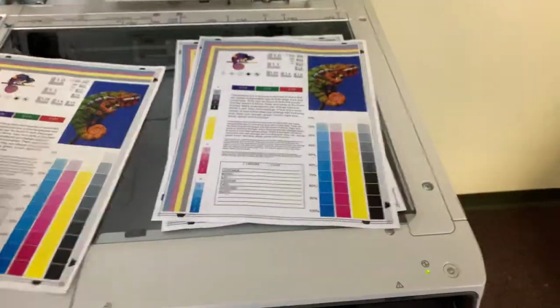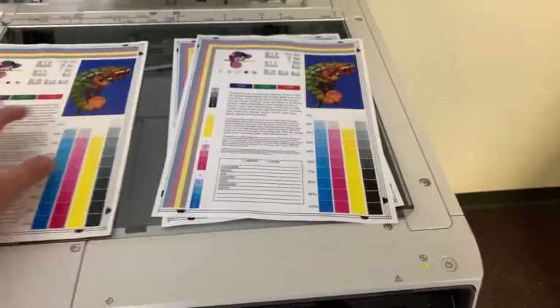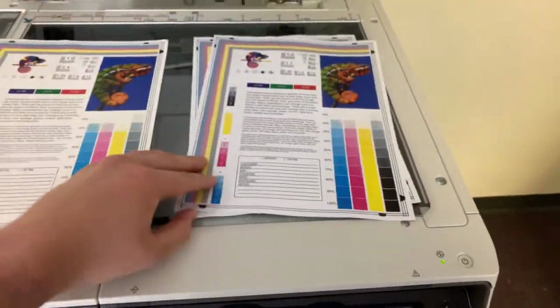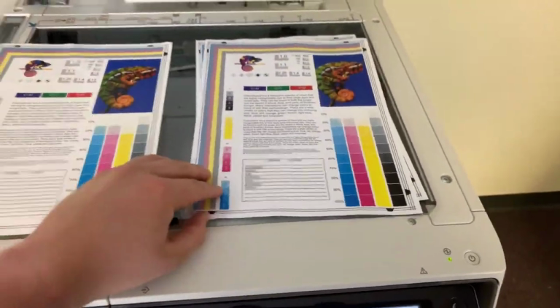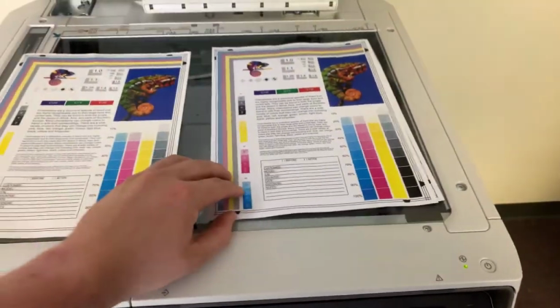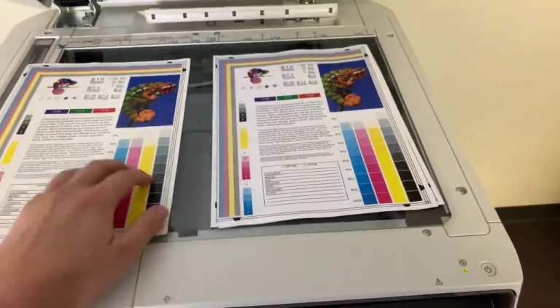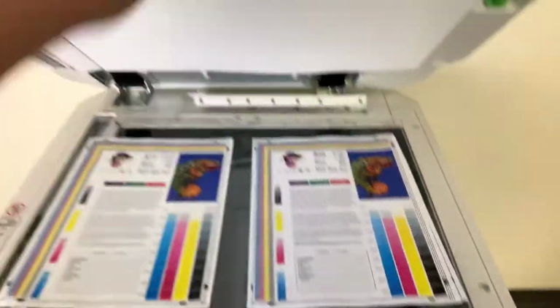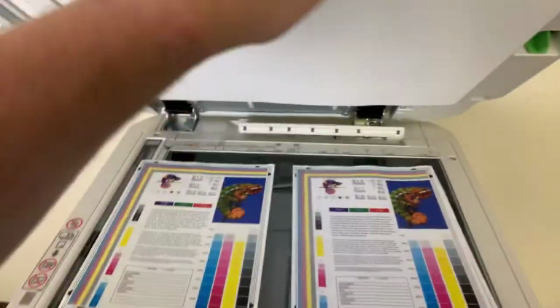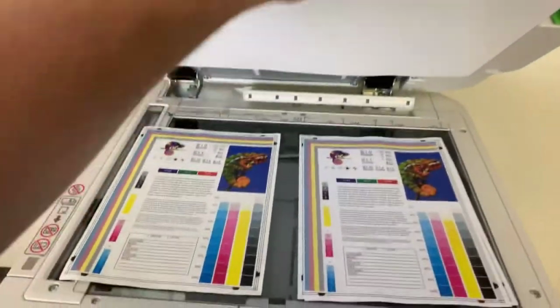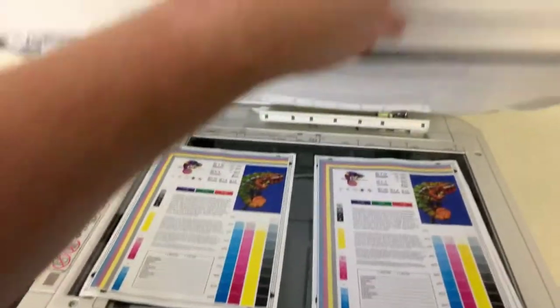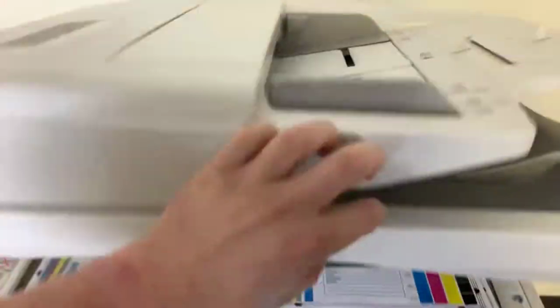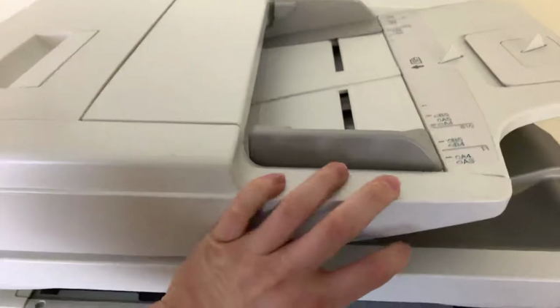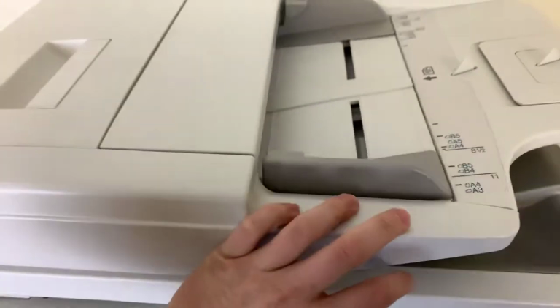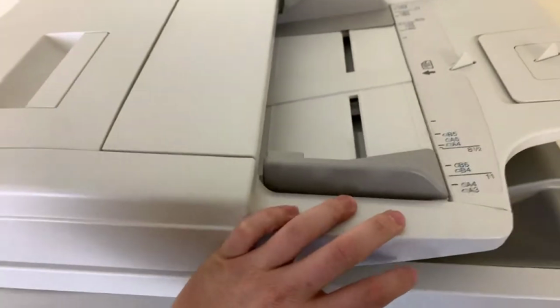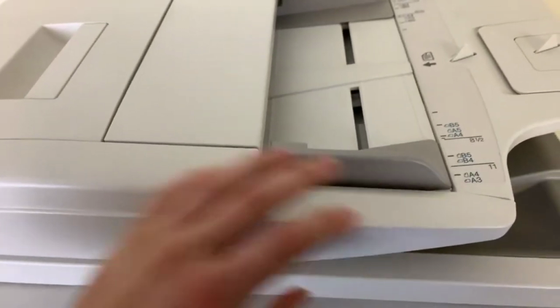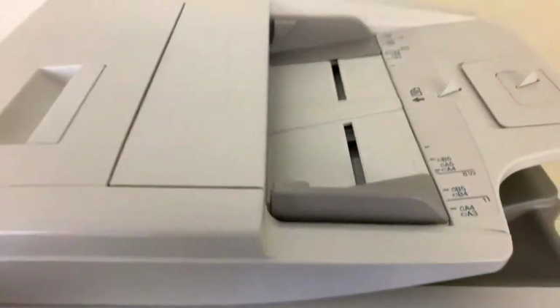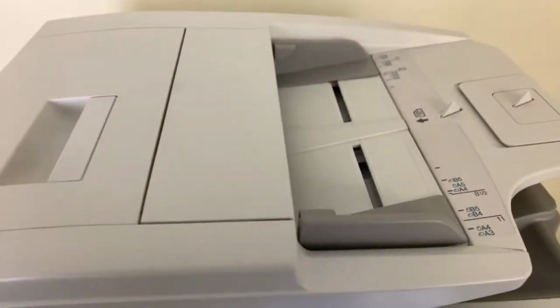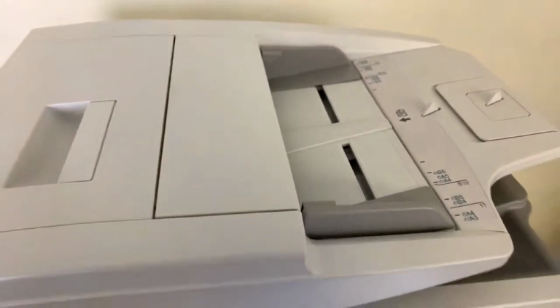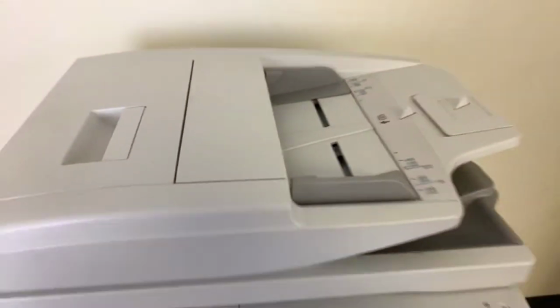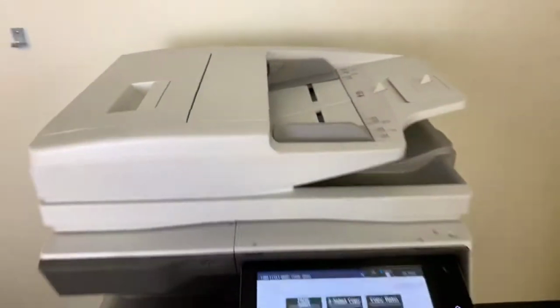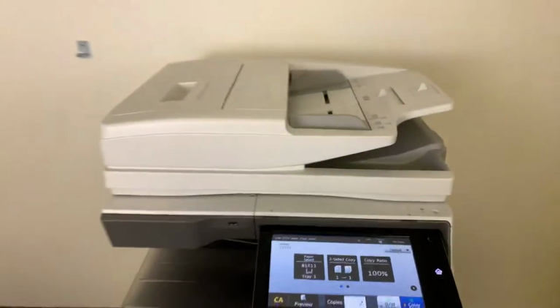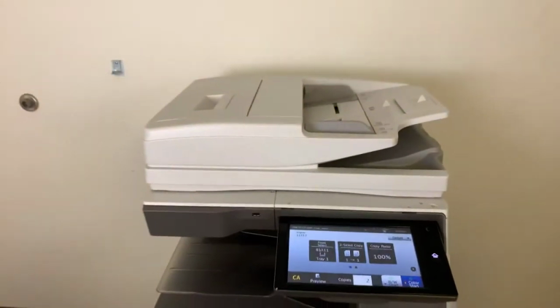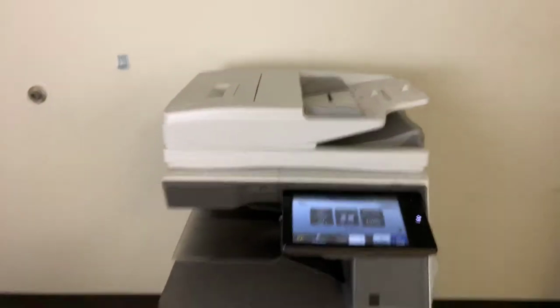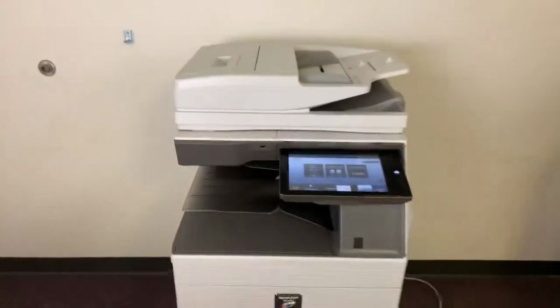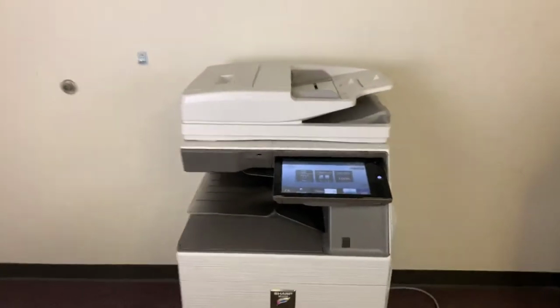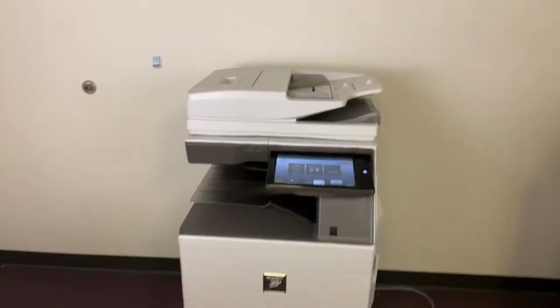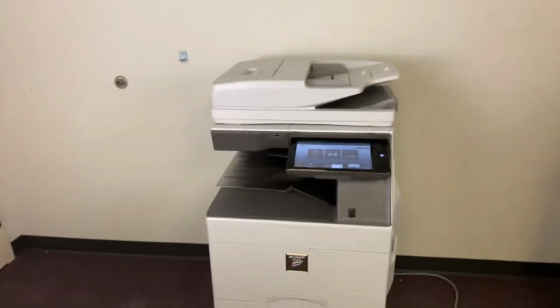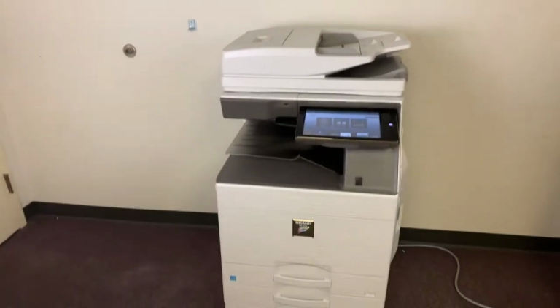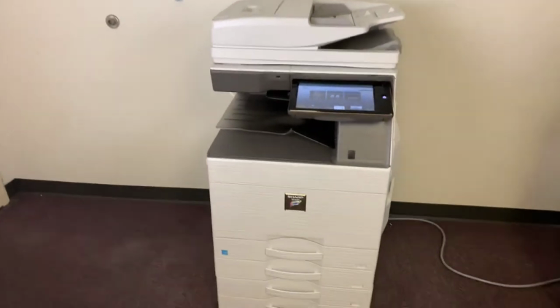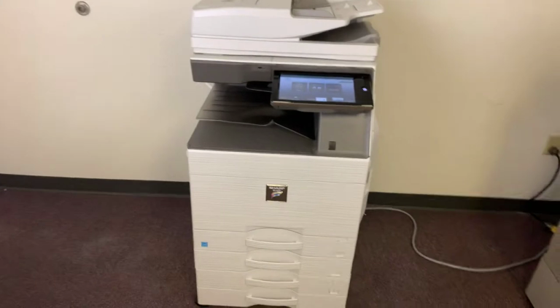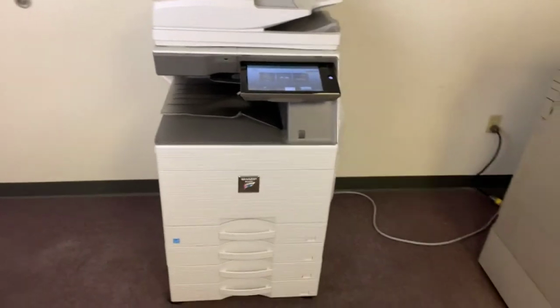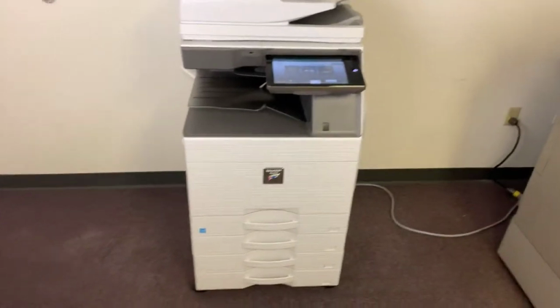This machine also has a document feeder on top of the machine for multiple page jobs, and has a duplexing feature which allows us to do double-sided copies and prints.